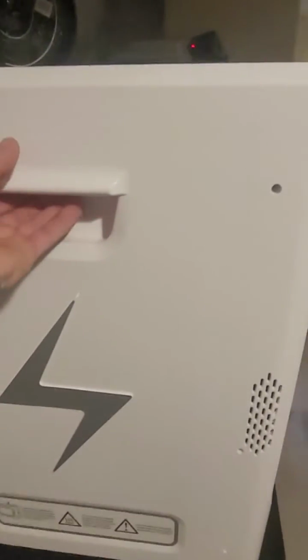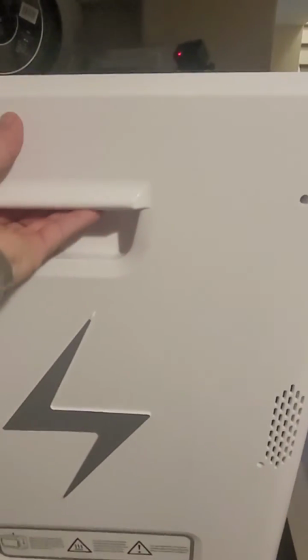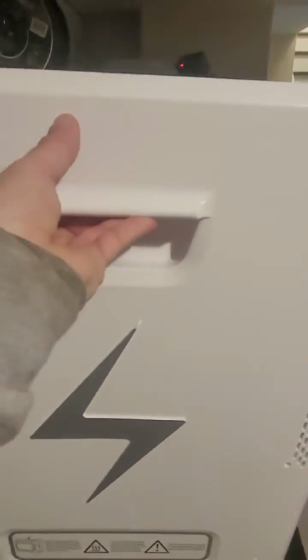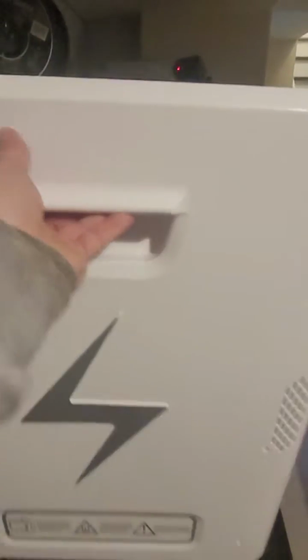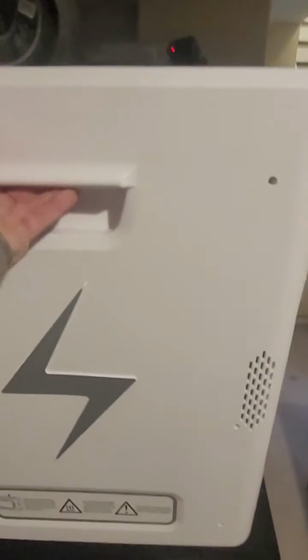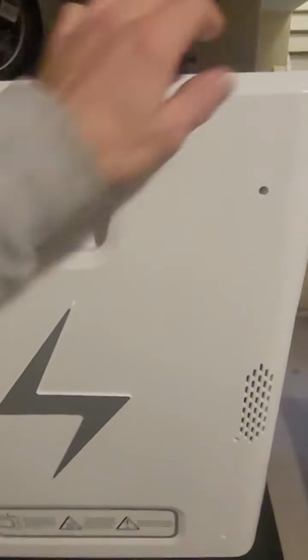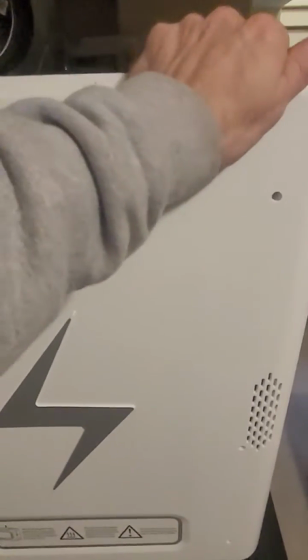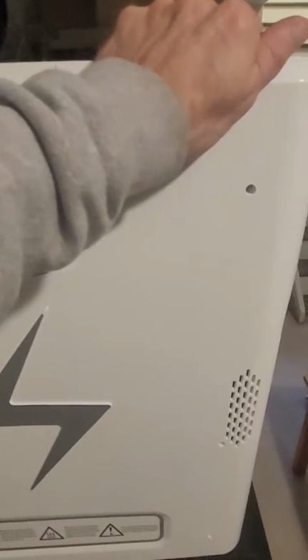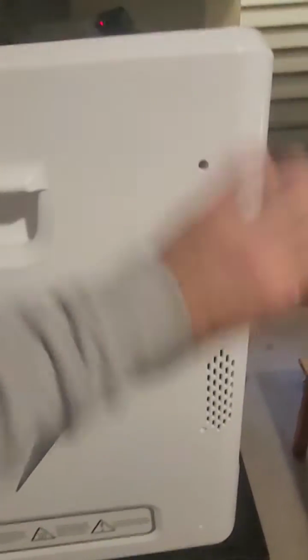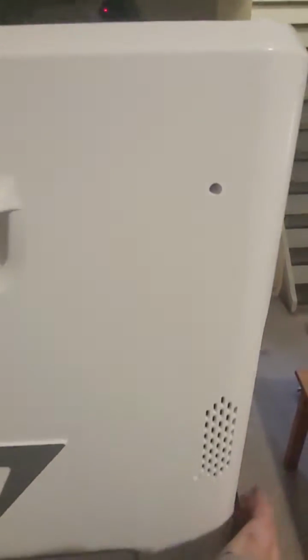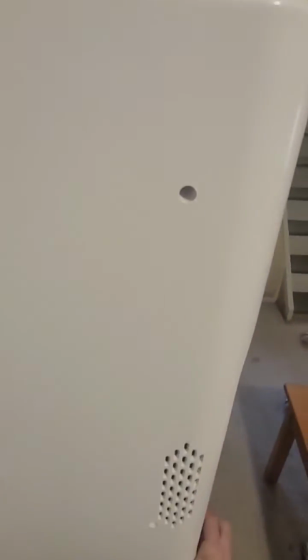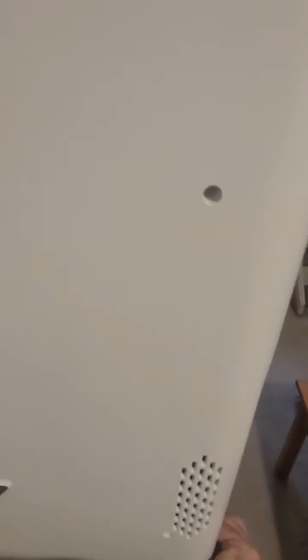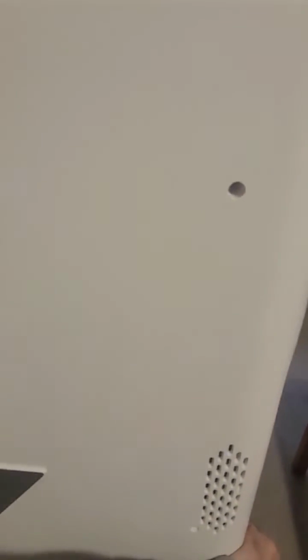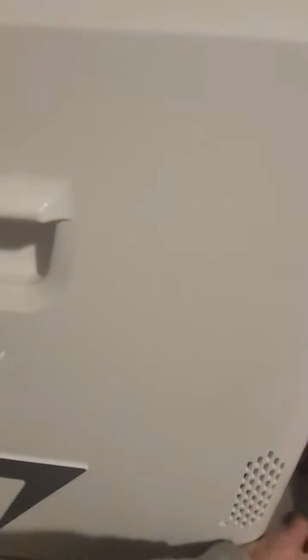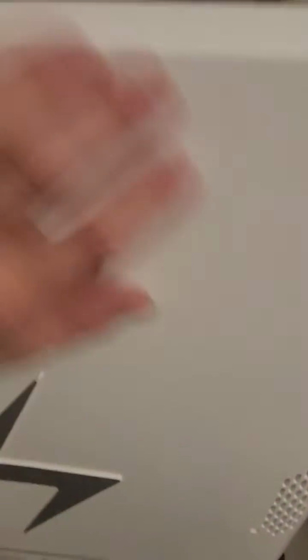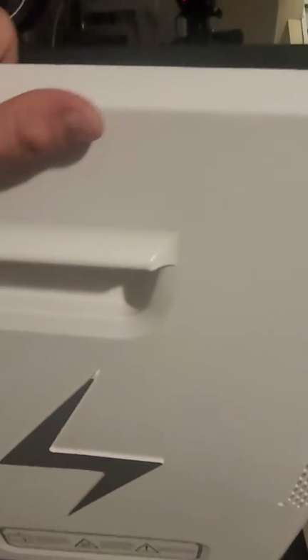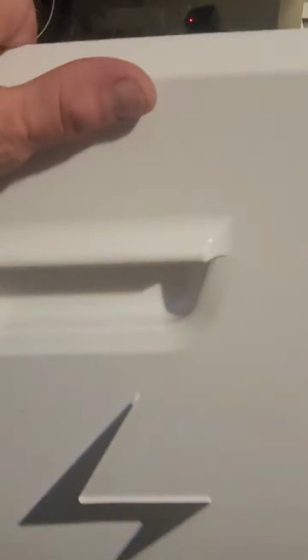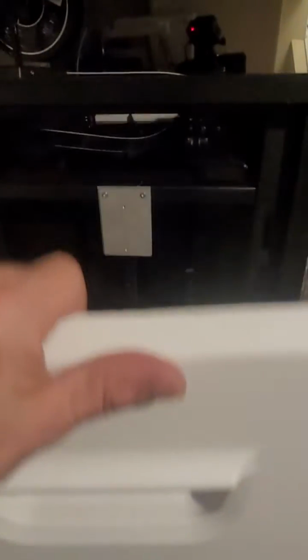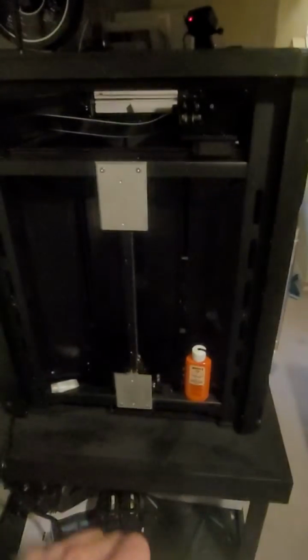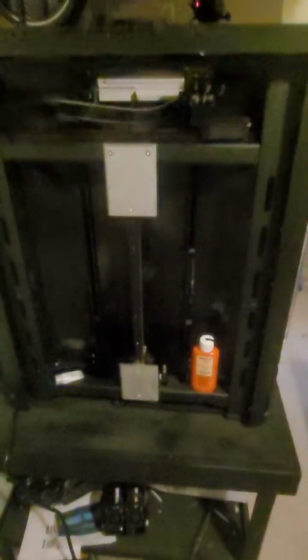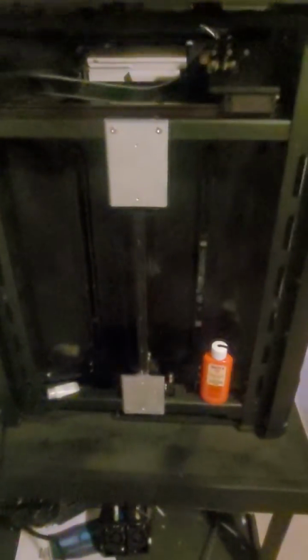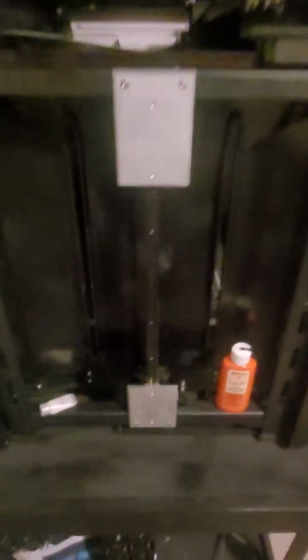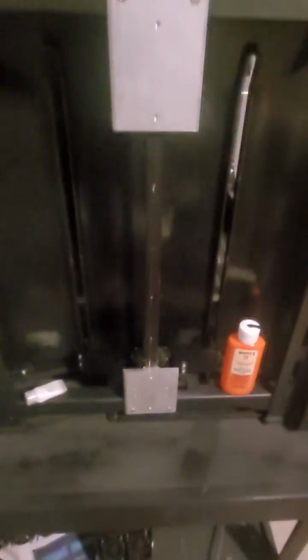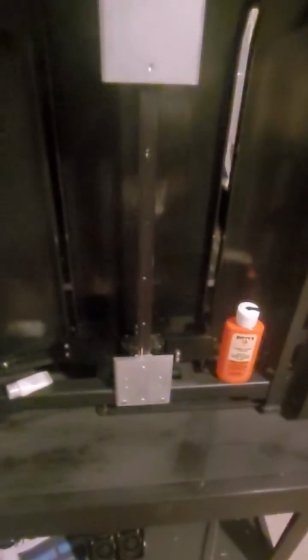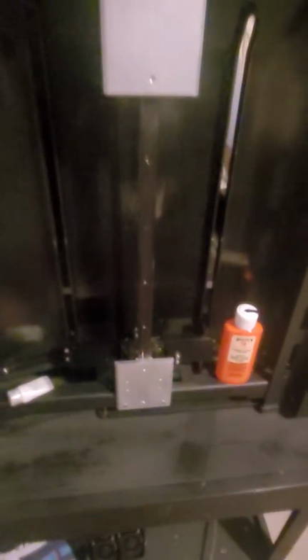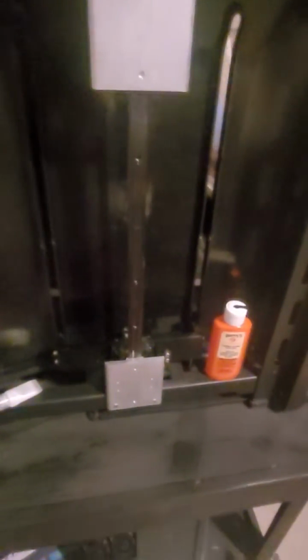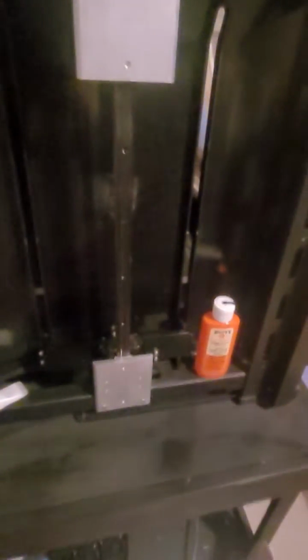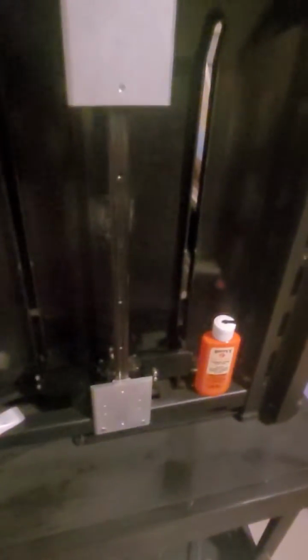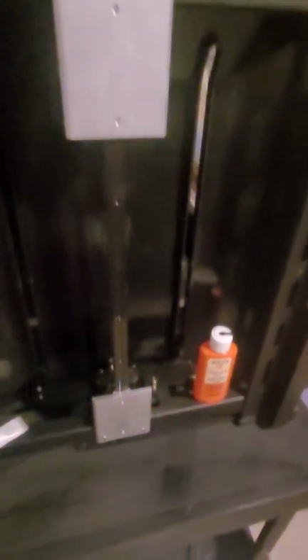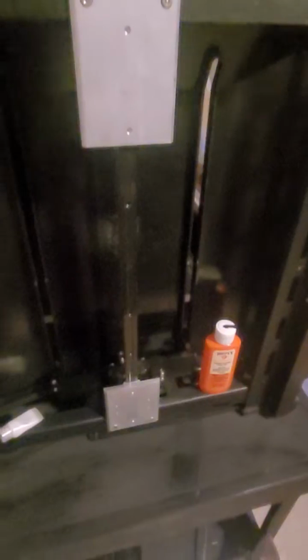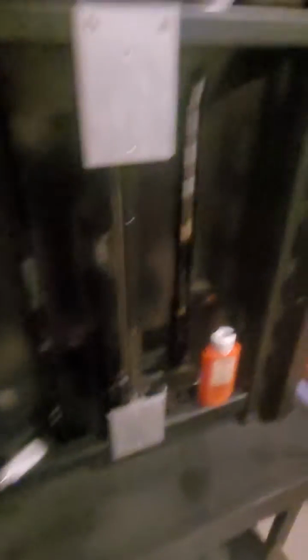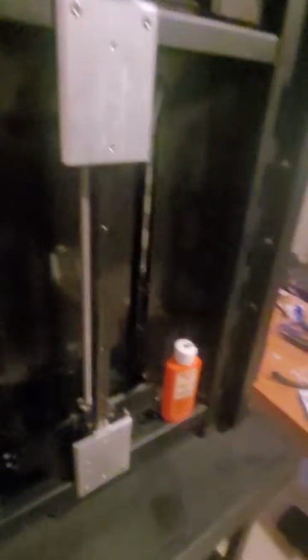Let's take a look inside. These slide off very easily — they take a little bit of practice to get it just right, but it does slide off very easily.